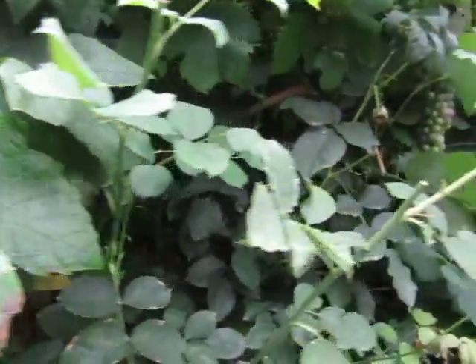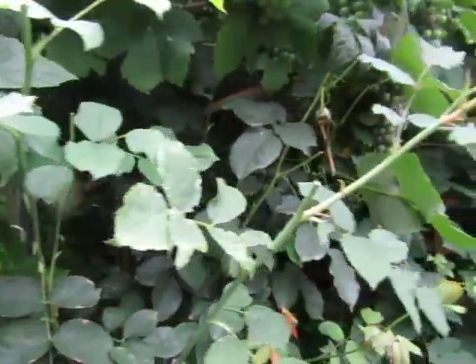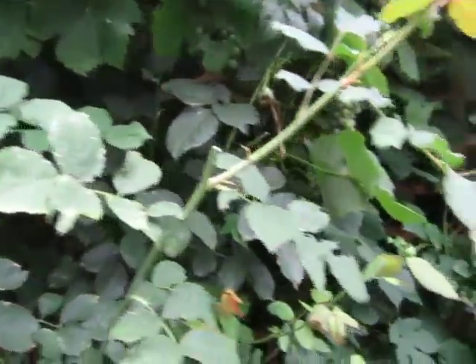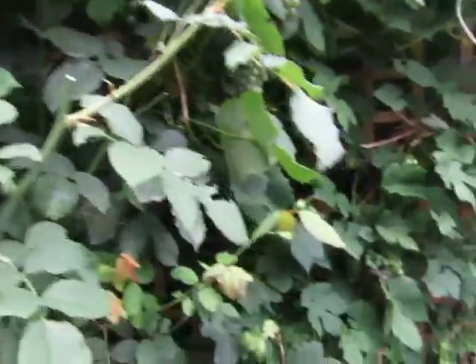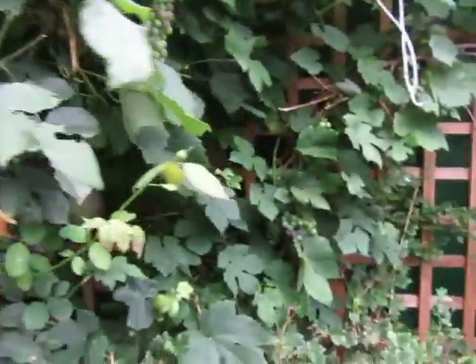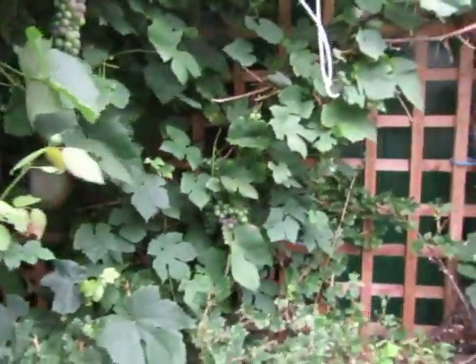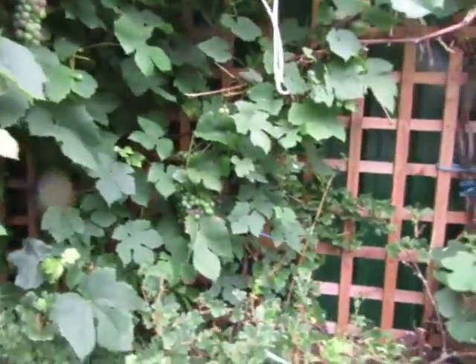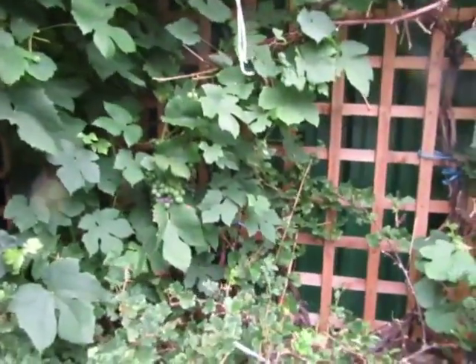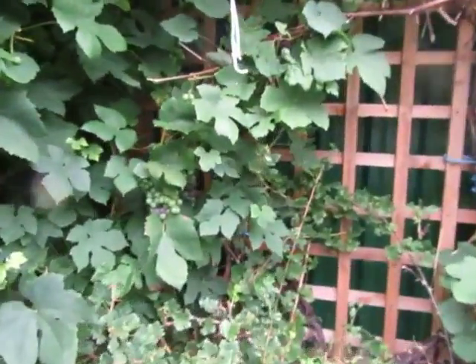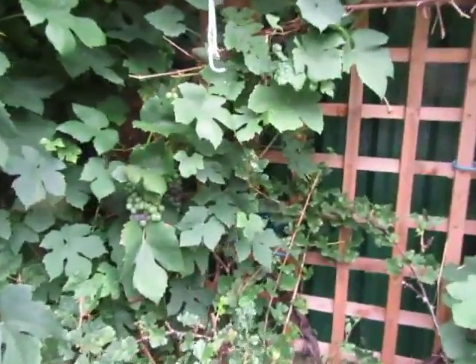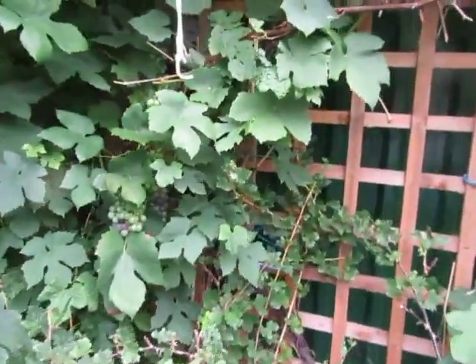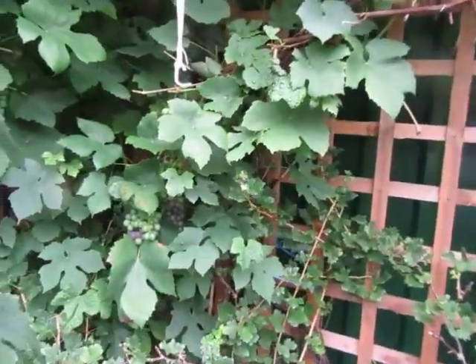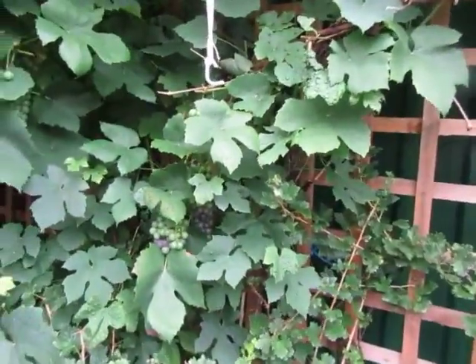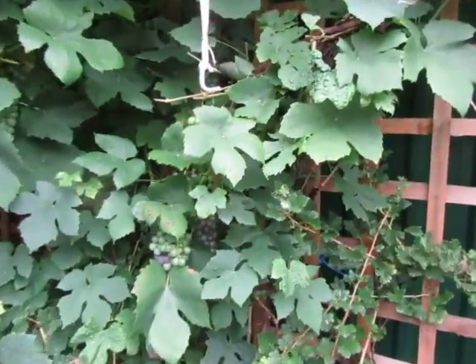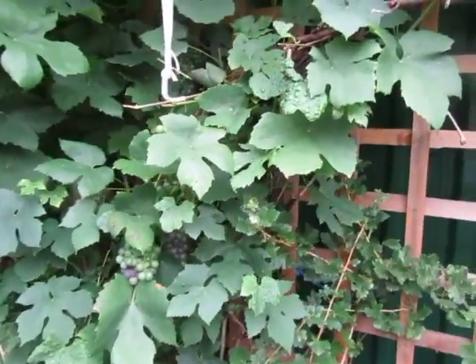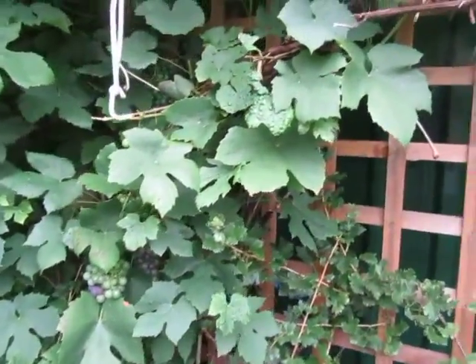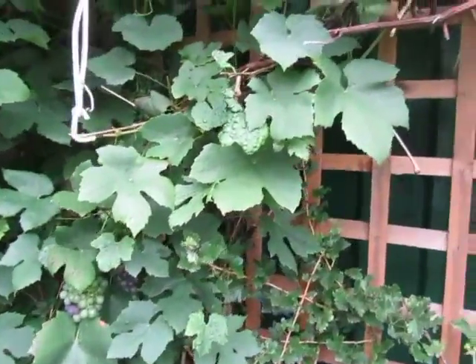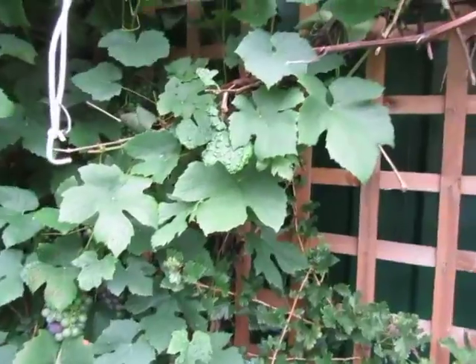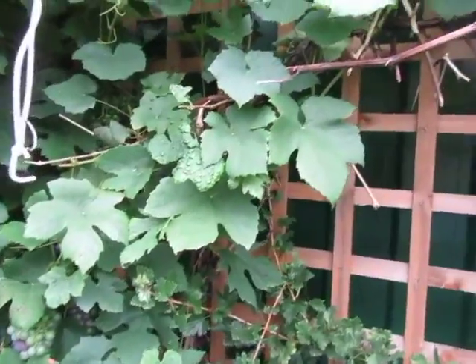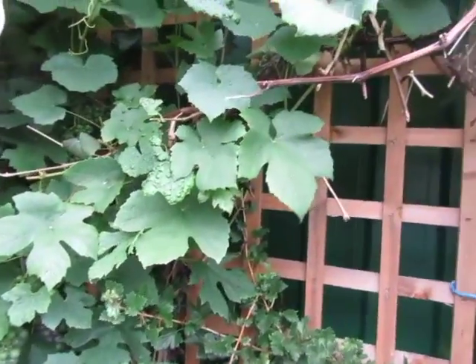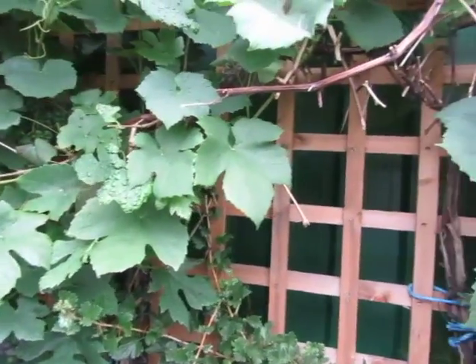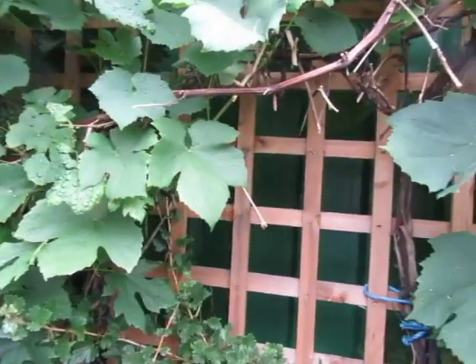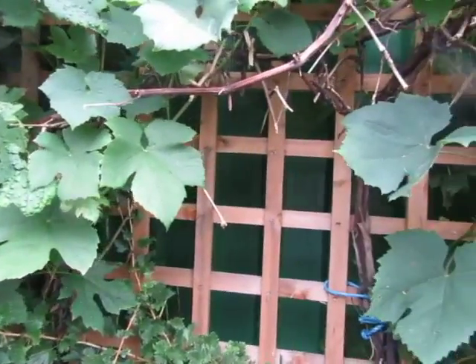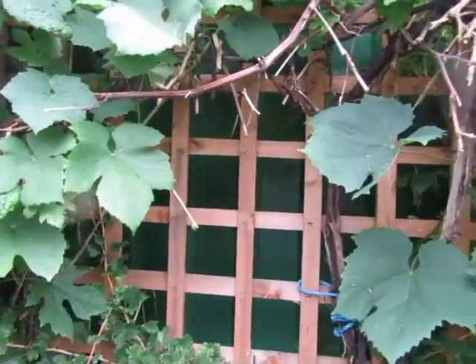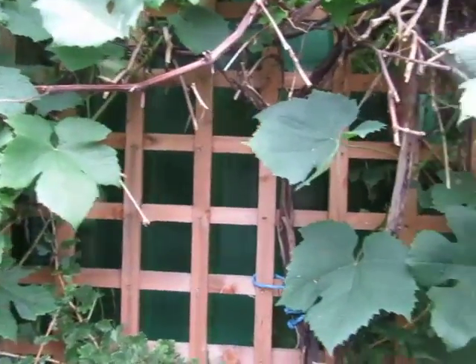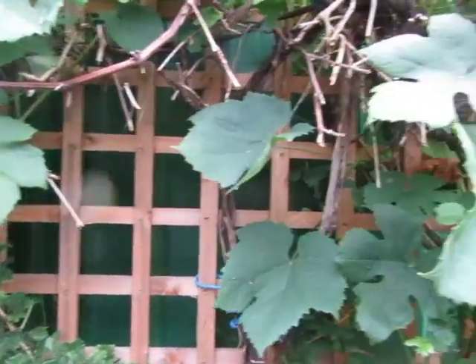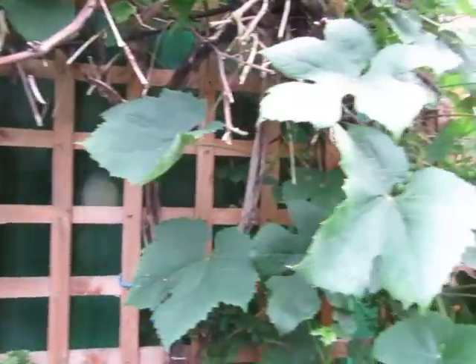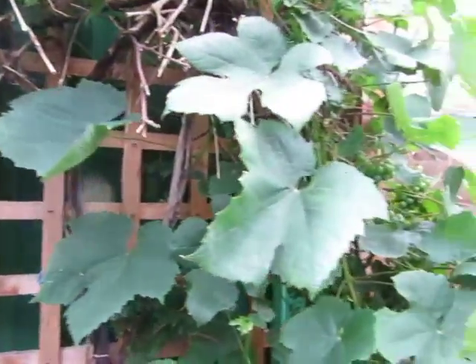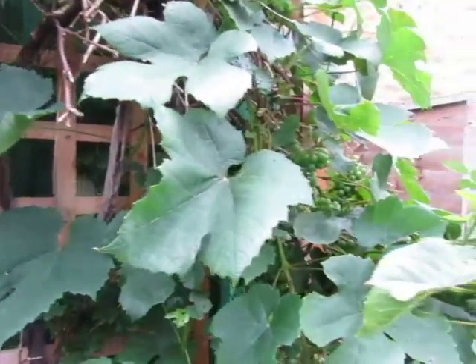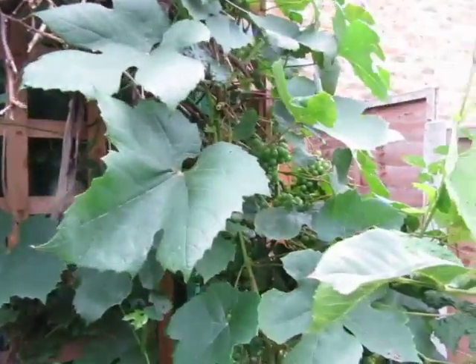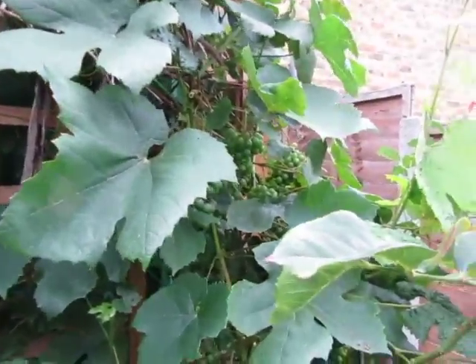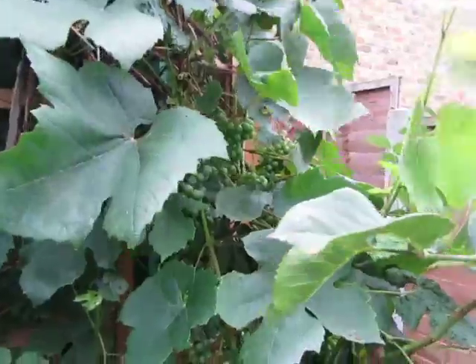These grapes were planted in about 1996. The original bush cost me £6 and look how many grapes they produce — really lovely grapes.